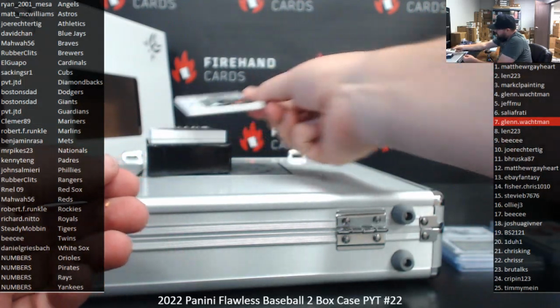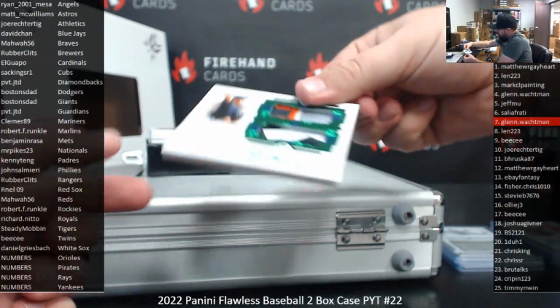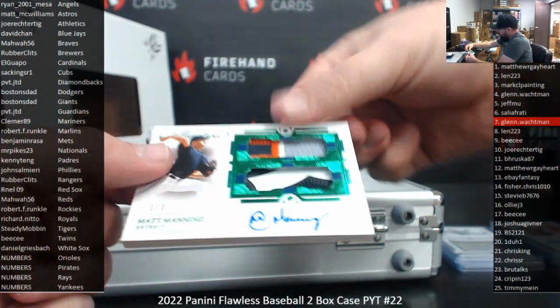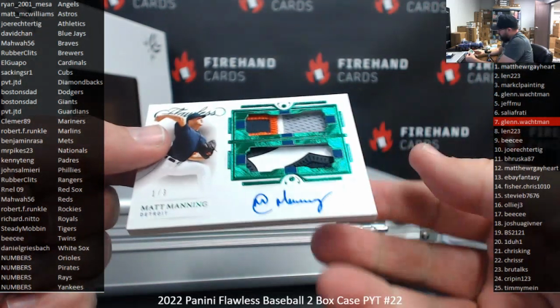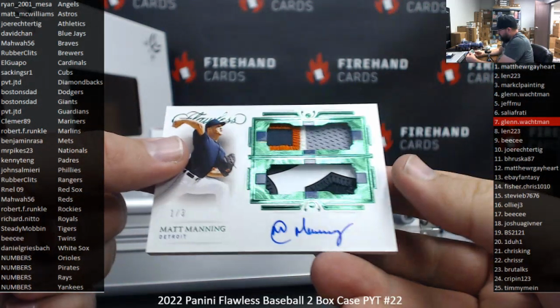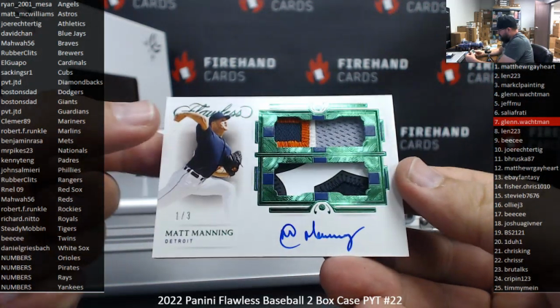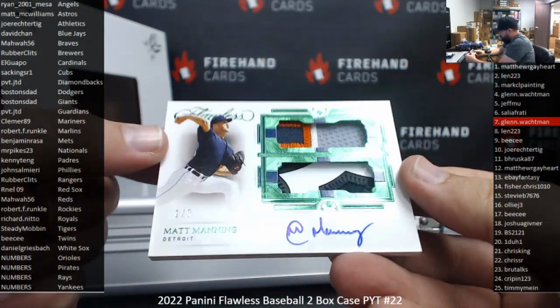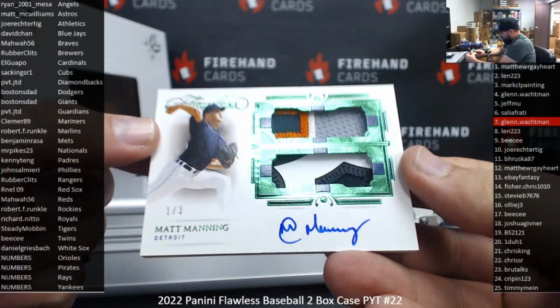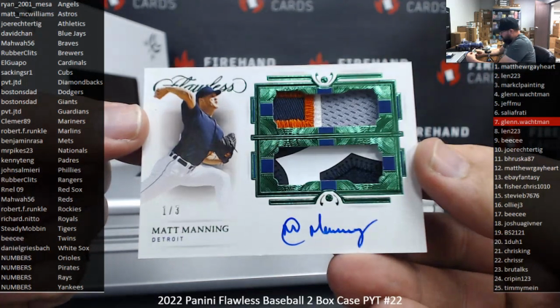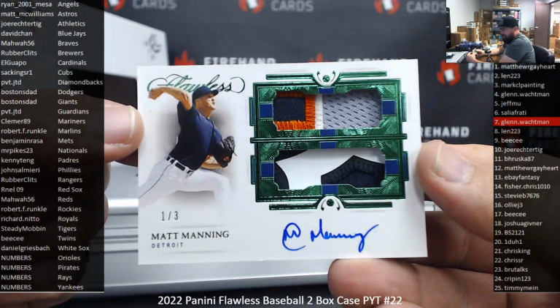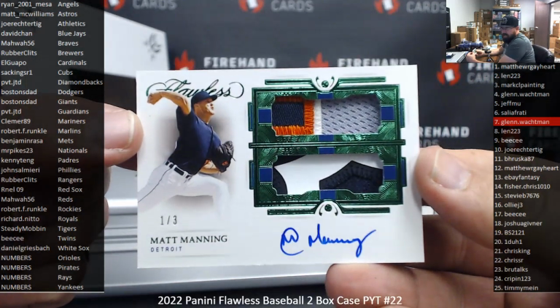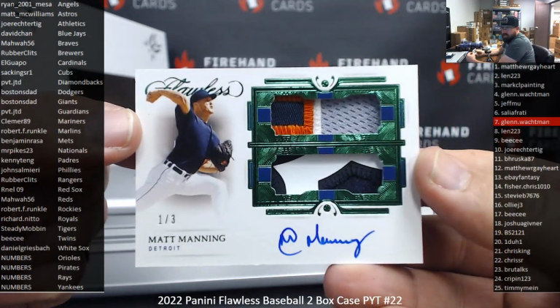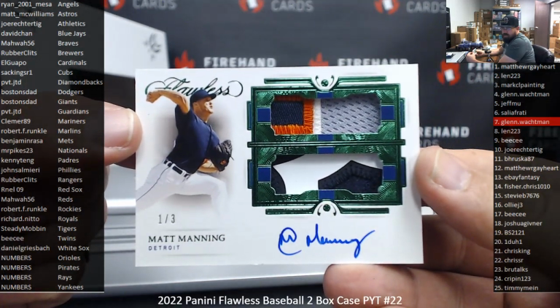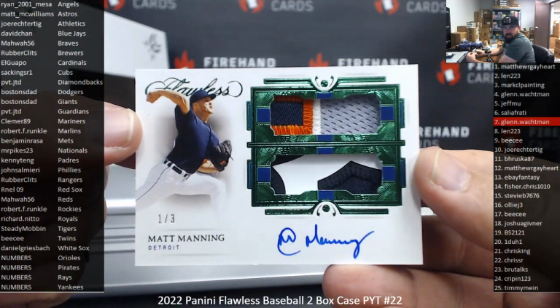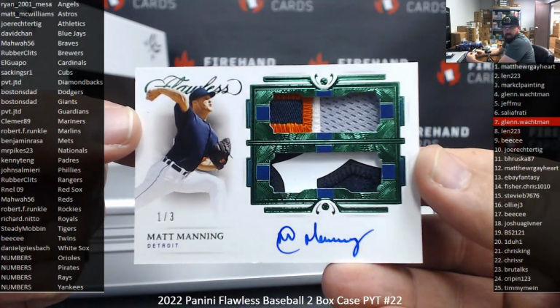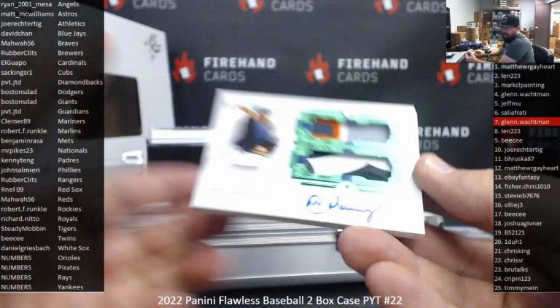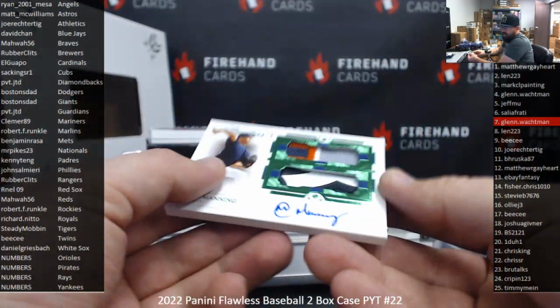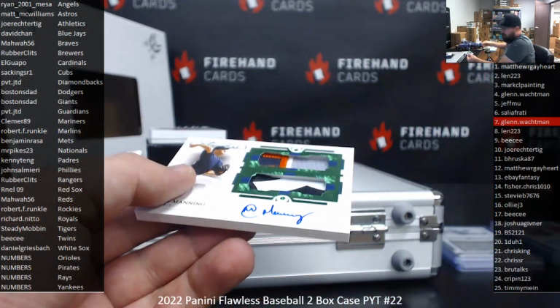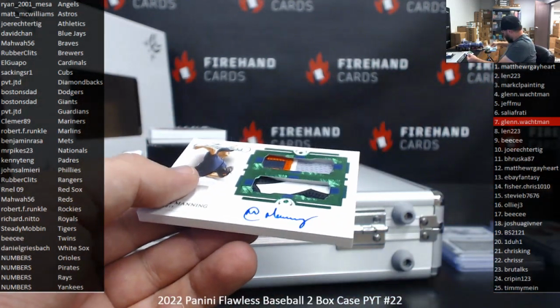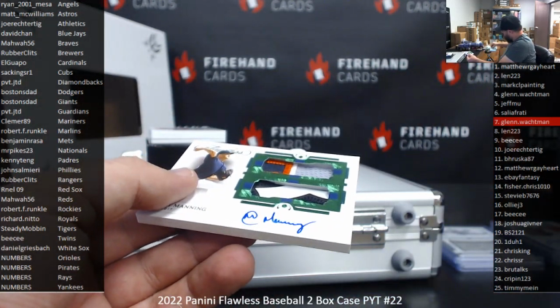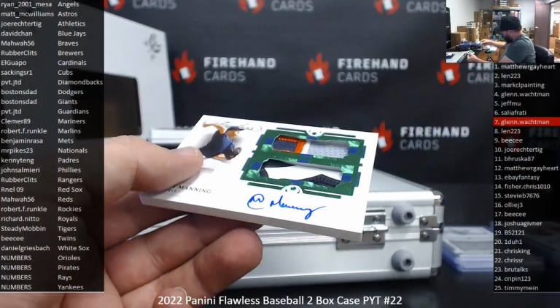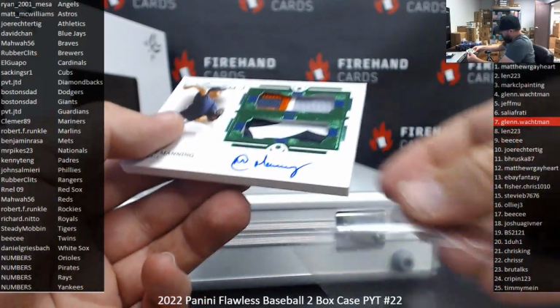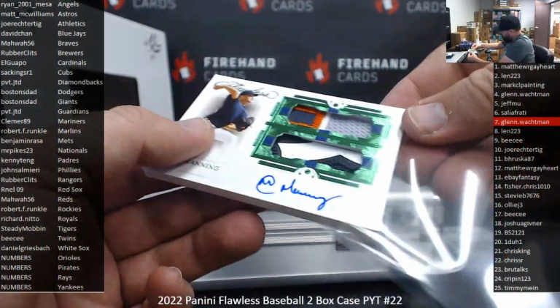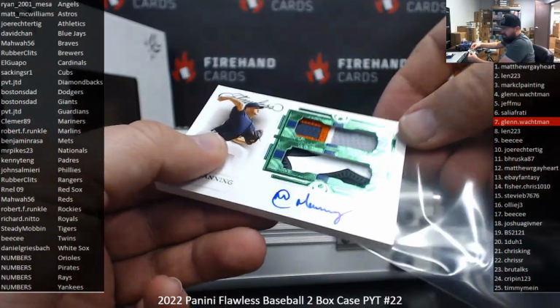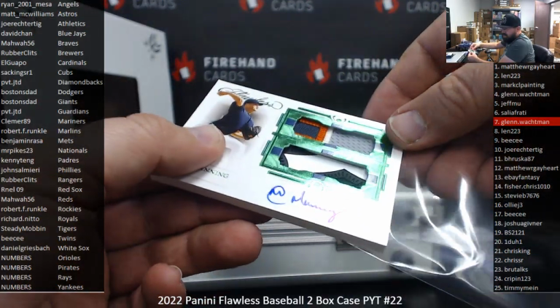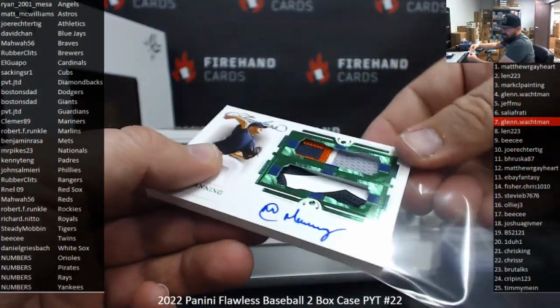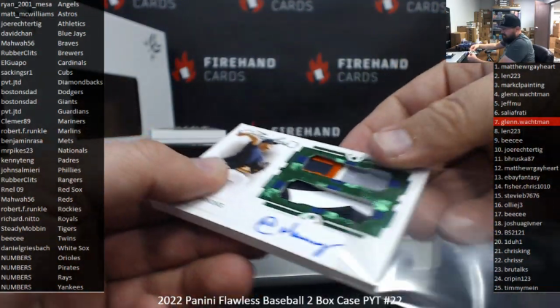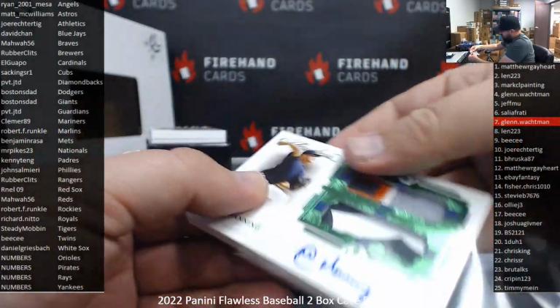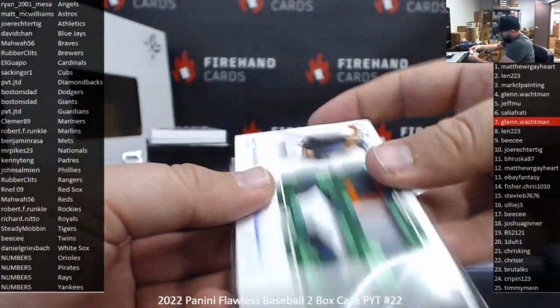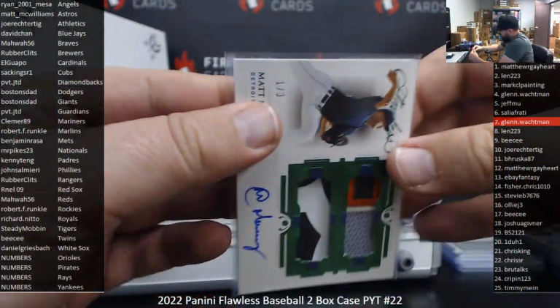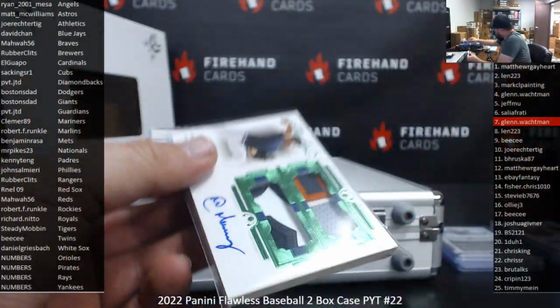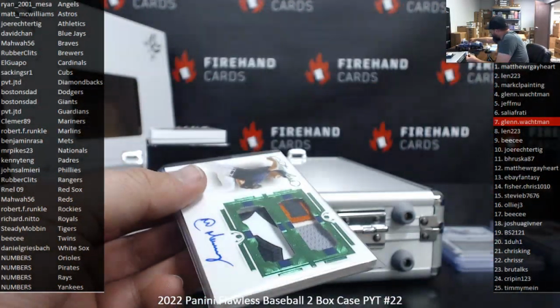Next up is a Green Foil Matt Manning Dual Patch Auto number 1-of-3, Tigers, to Steady Mob.